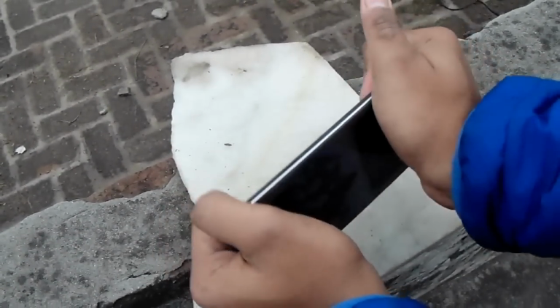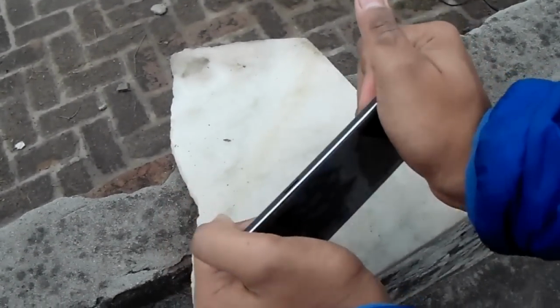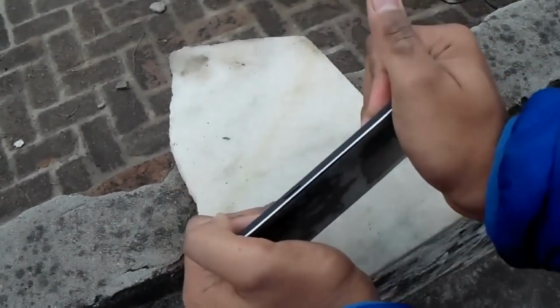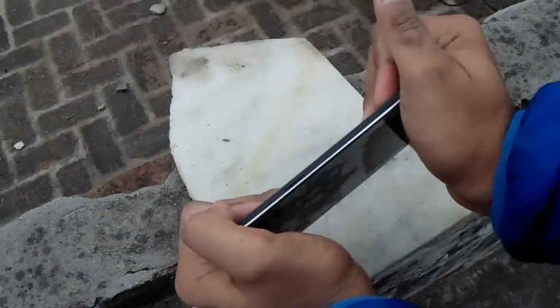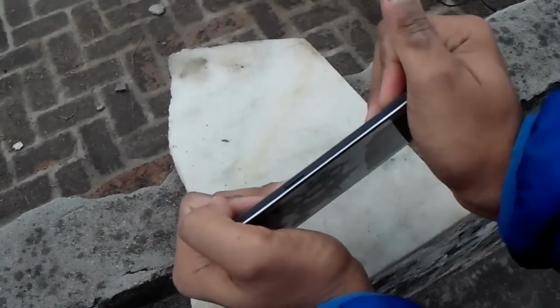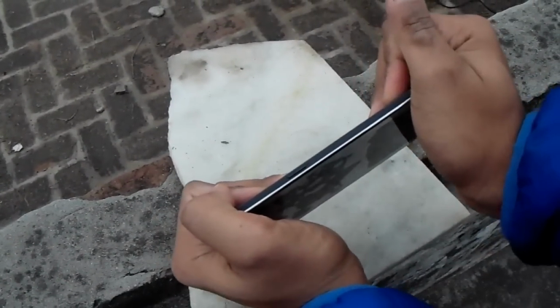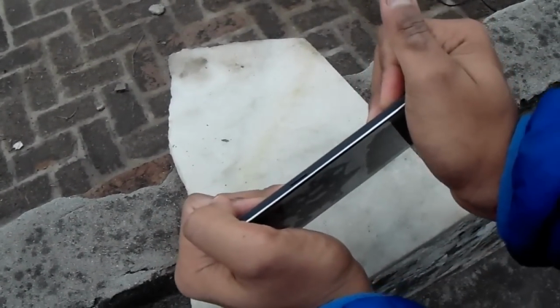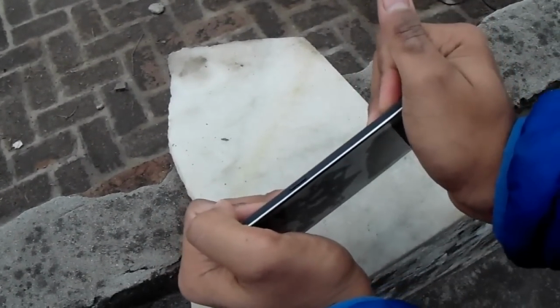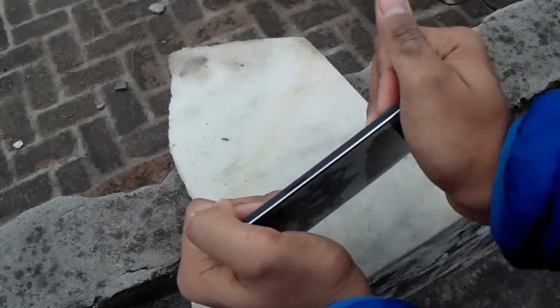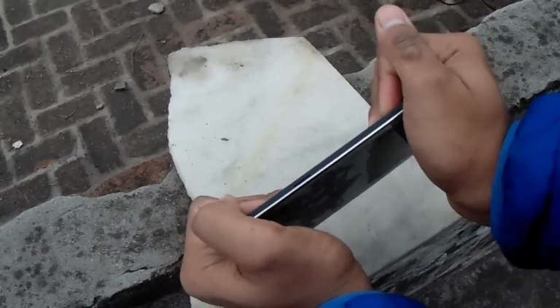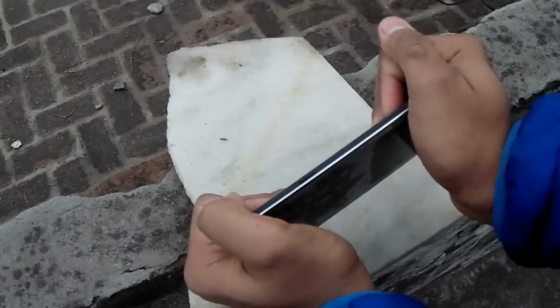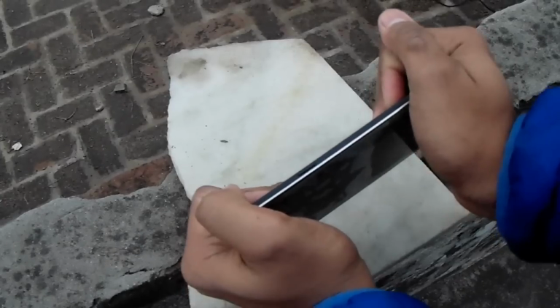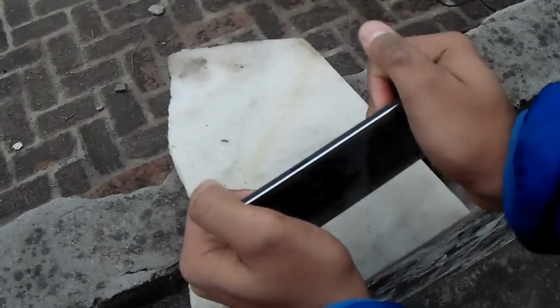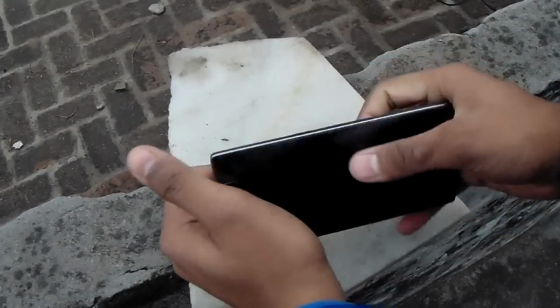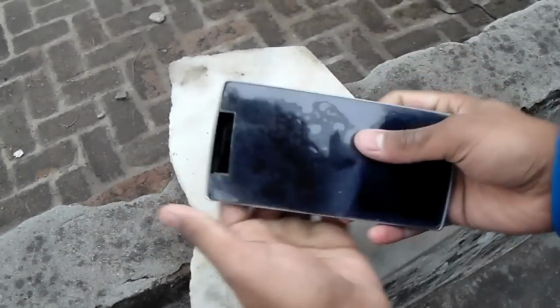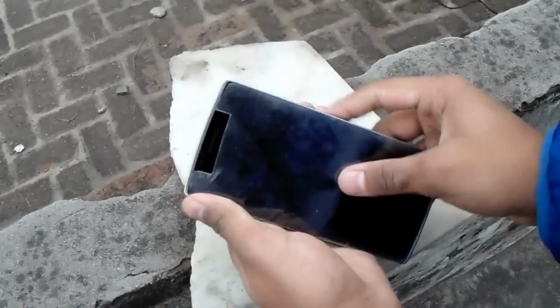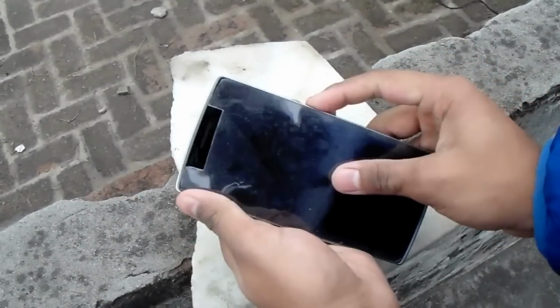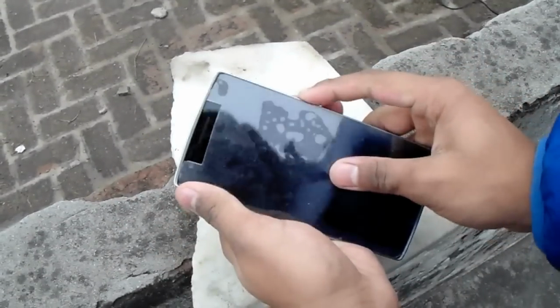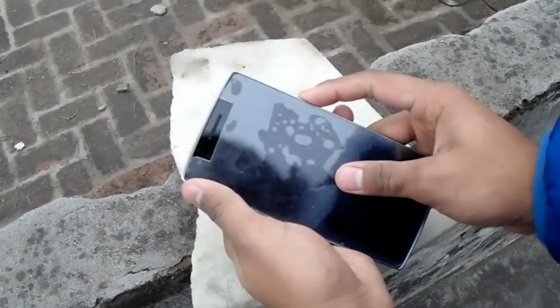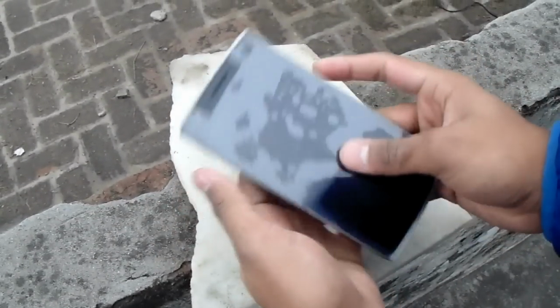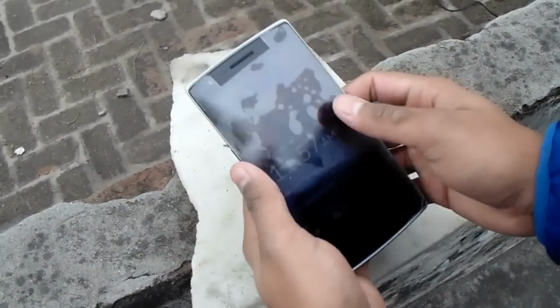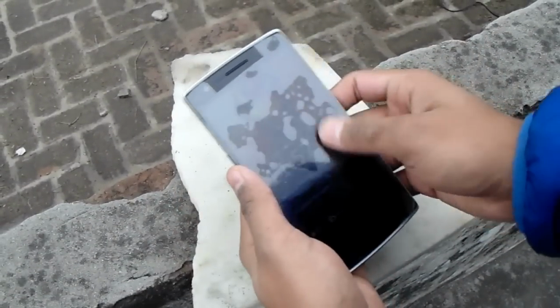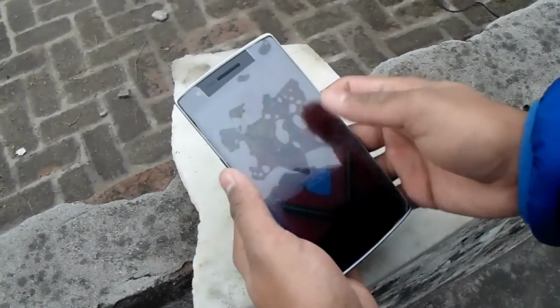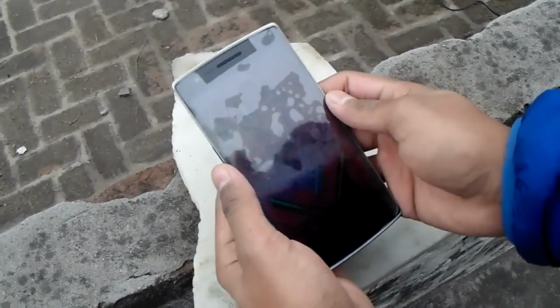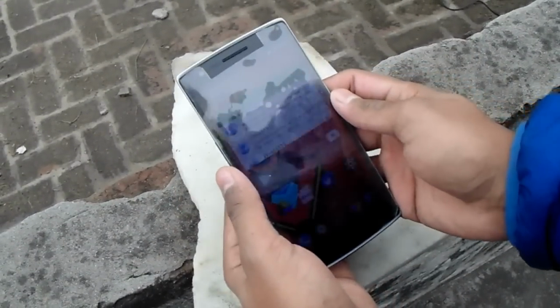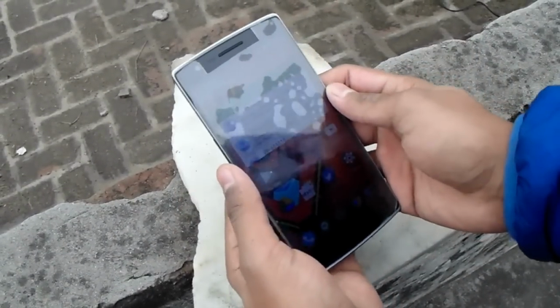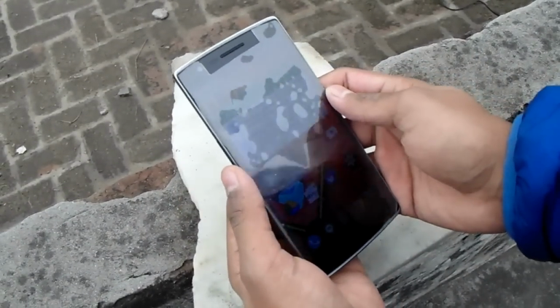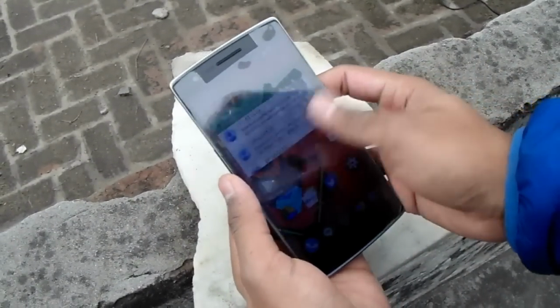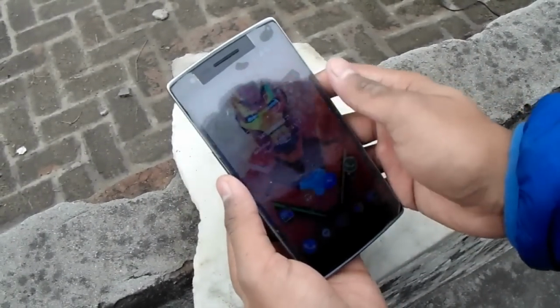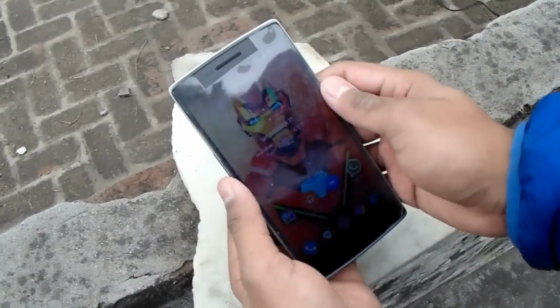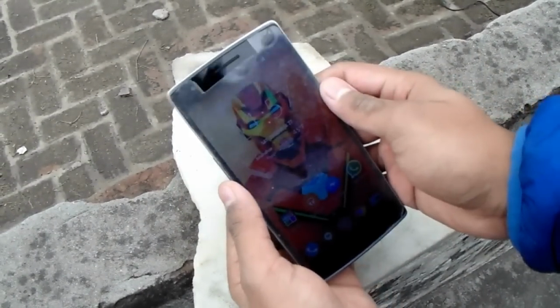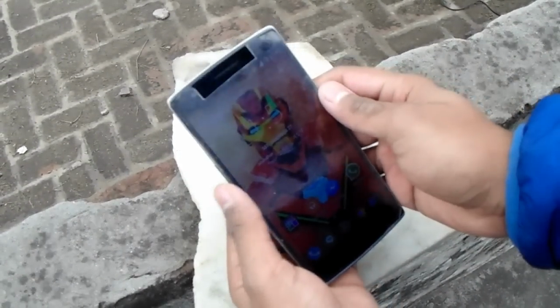I don't feel it would bend, I don't even hear a crack or any feel that it is bending. No crack, no sounds, nothing — so the phone is still working.